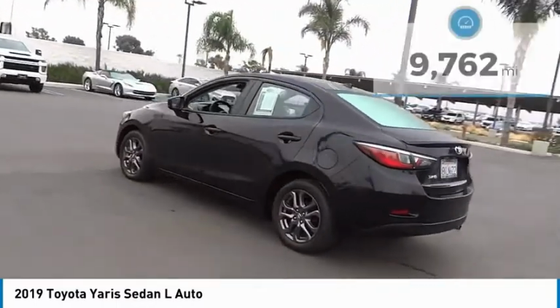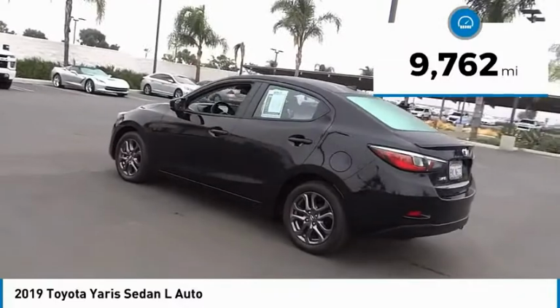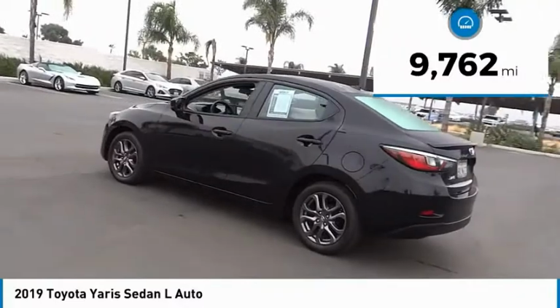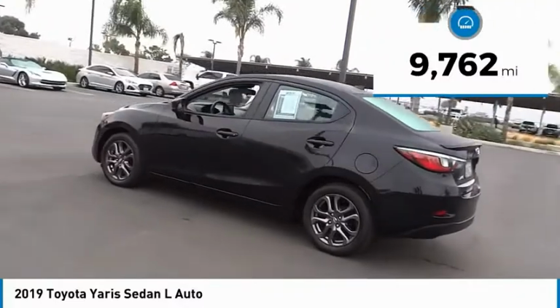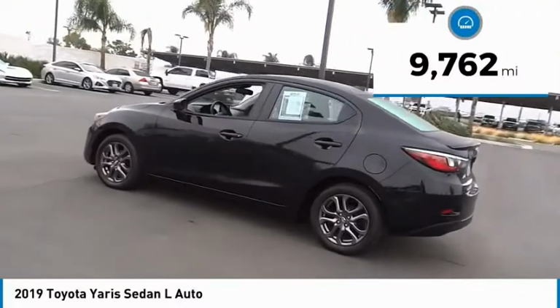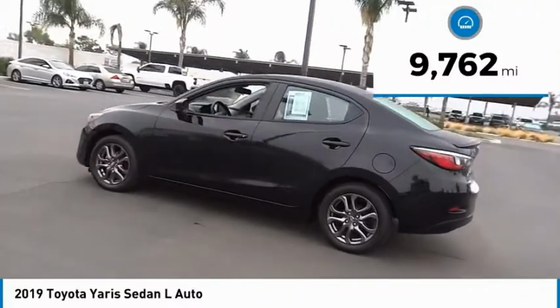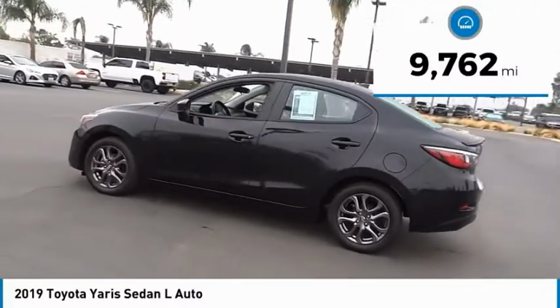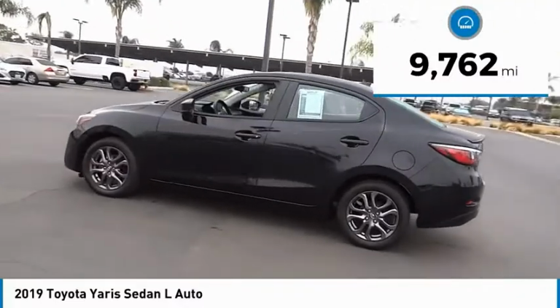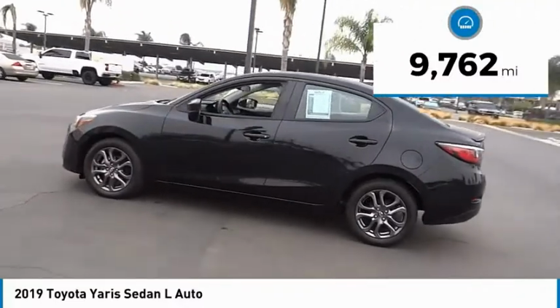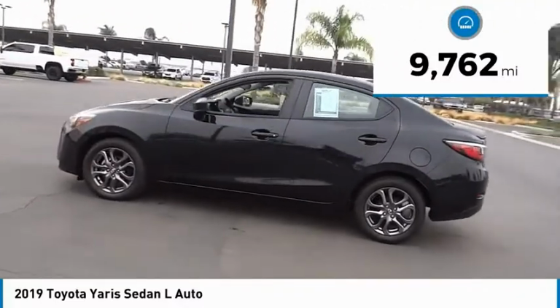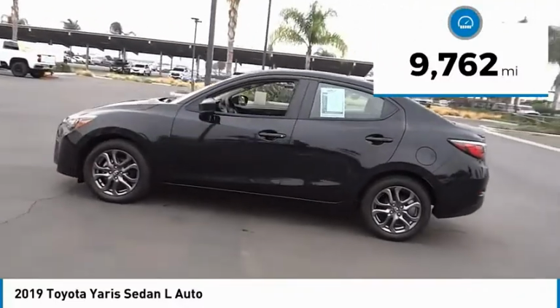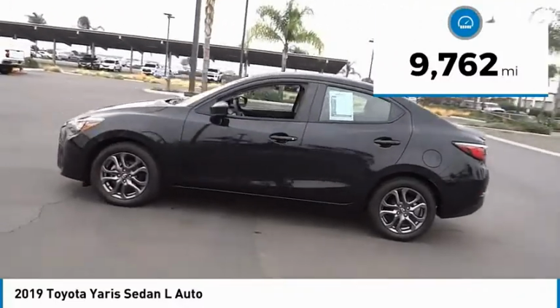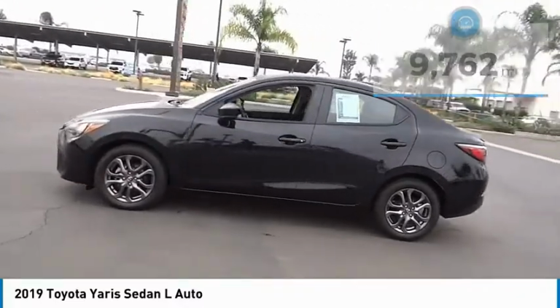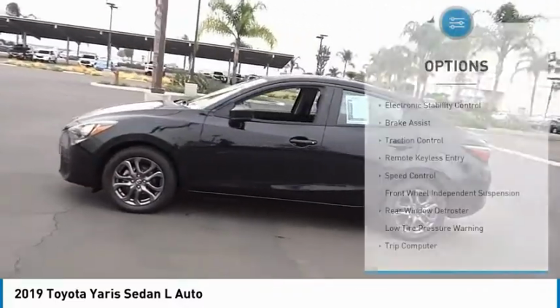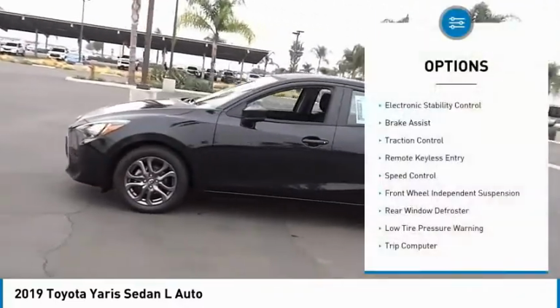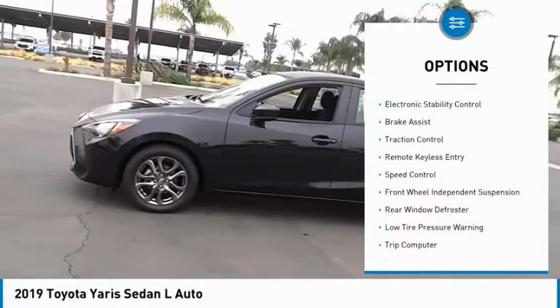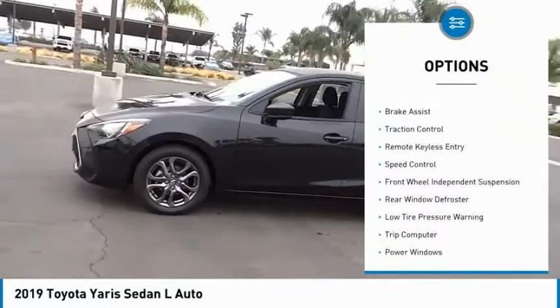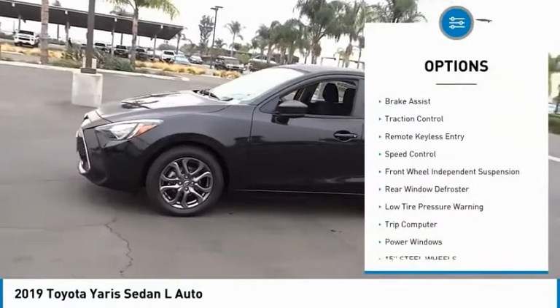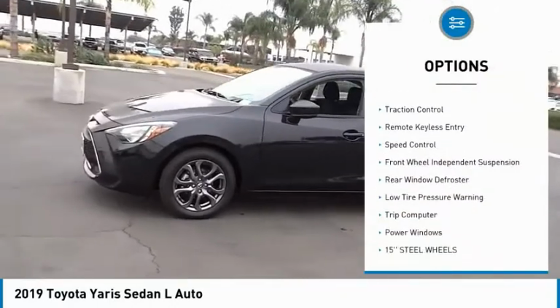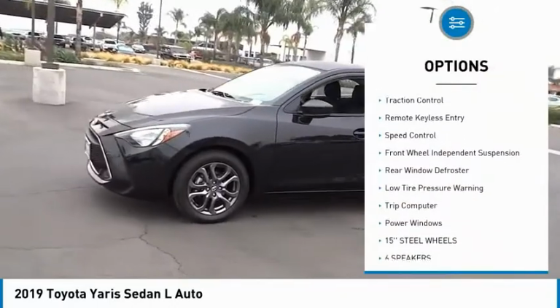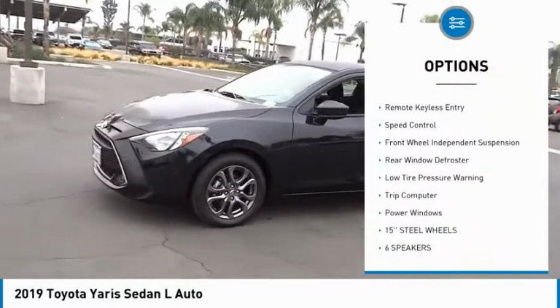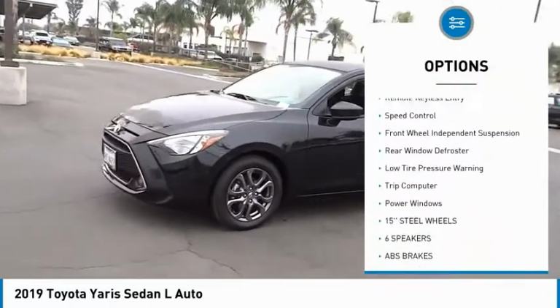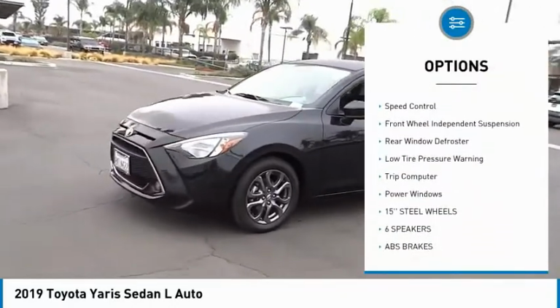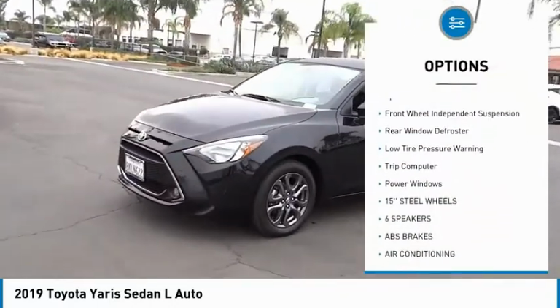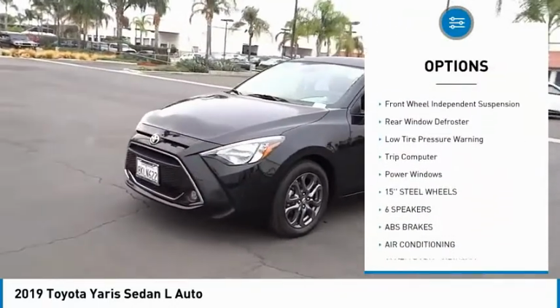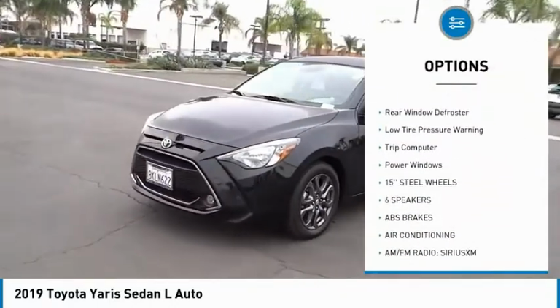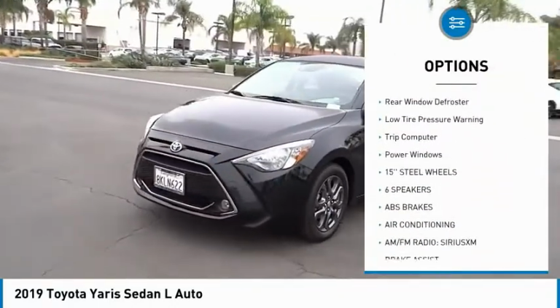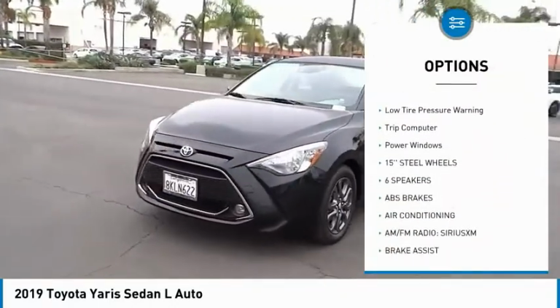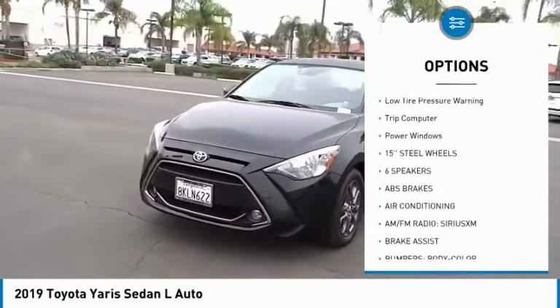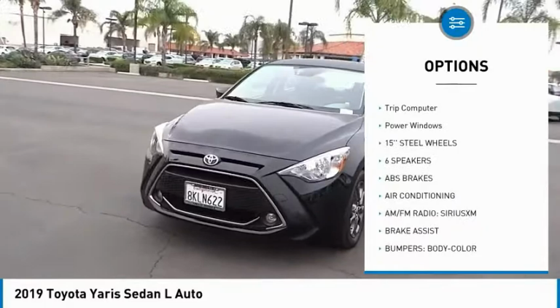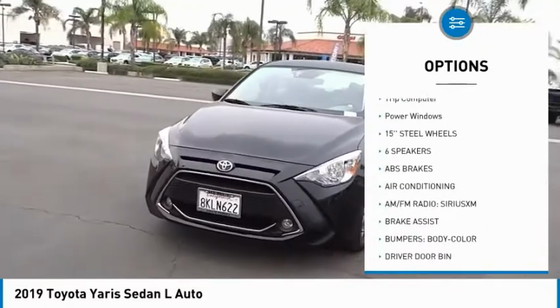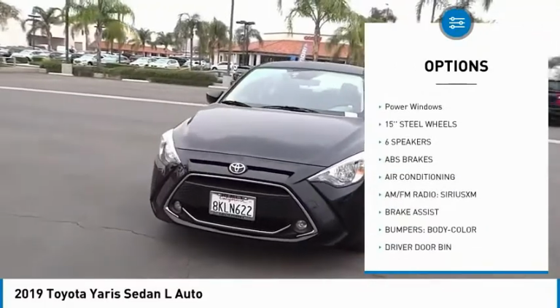This vehicle has less than 10,000 miles. Here are some of this vehicle's great options: electronic stability control, brake assist, traction control, remote keyless entry, speed control.